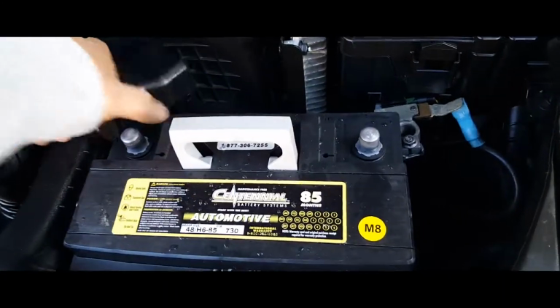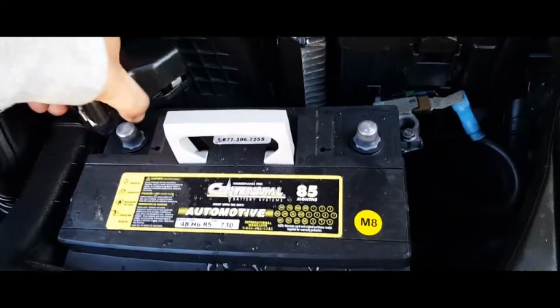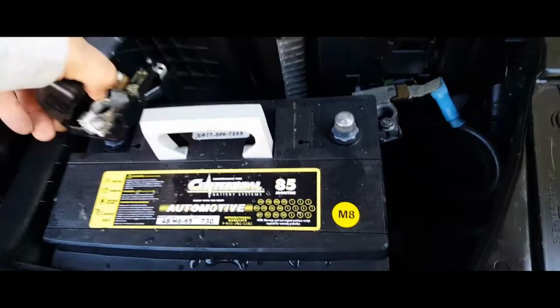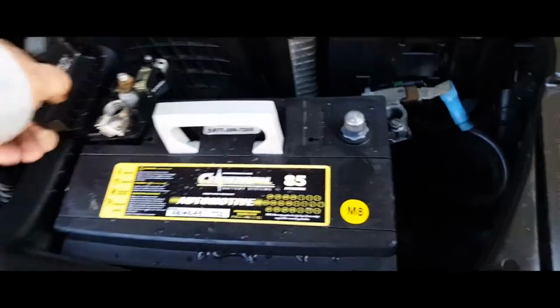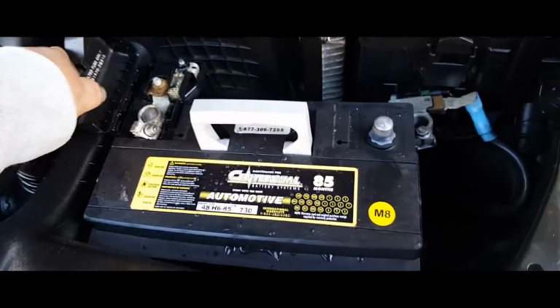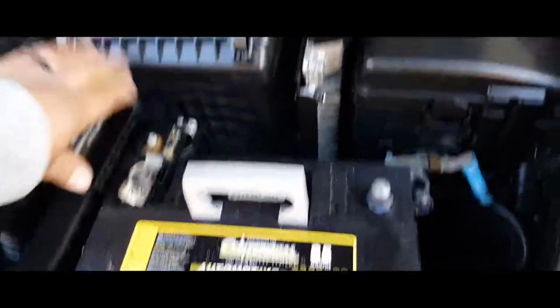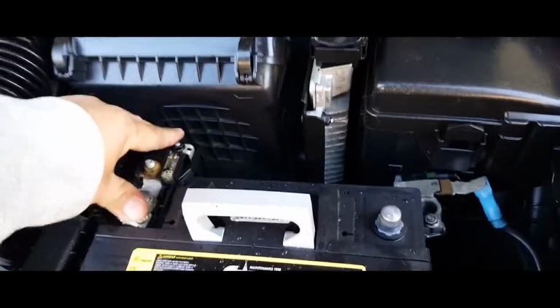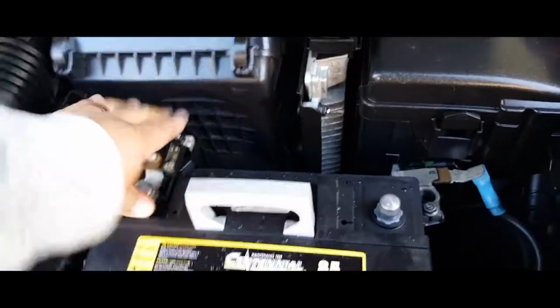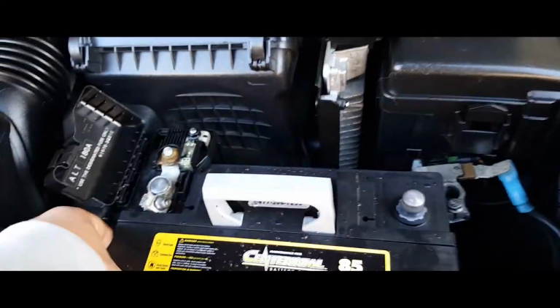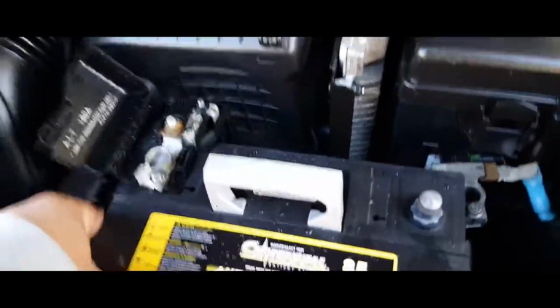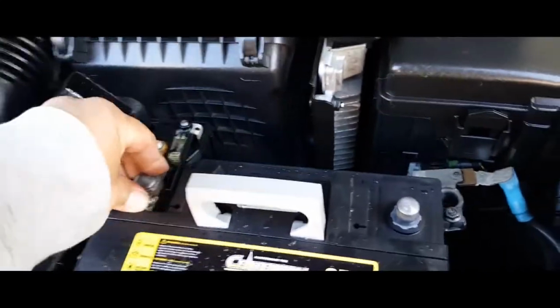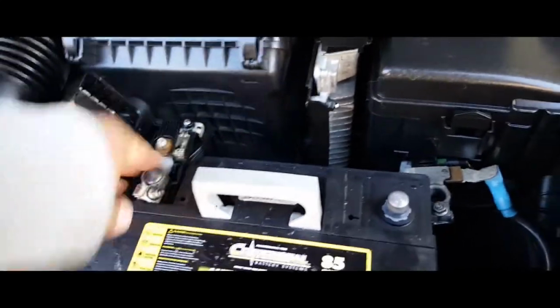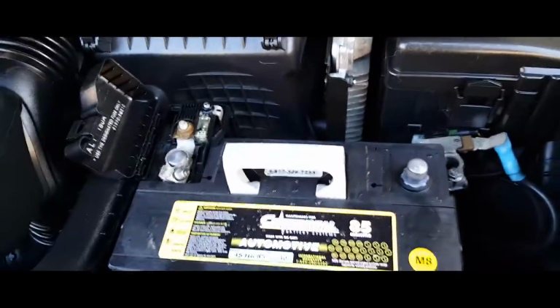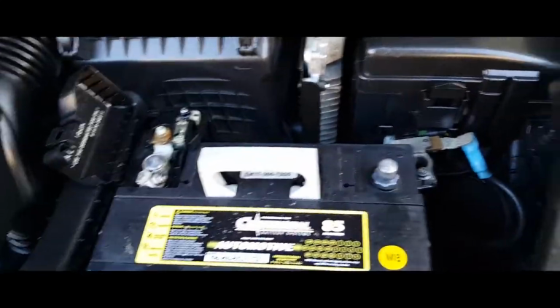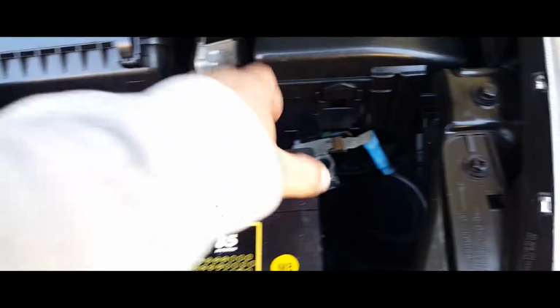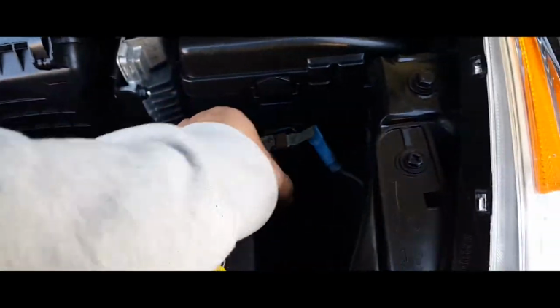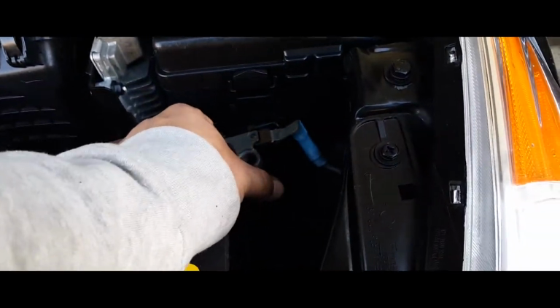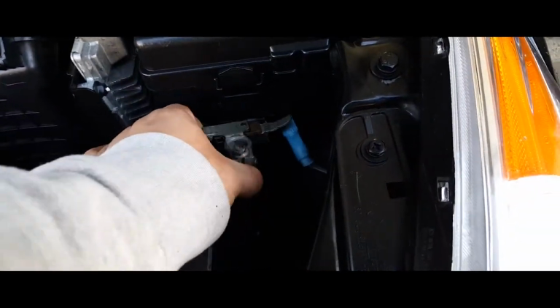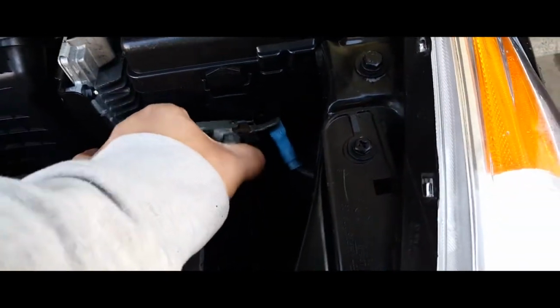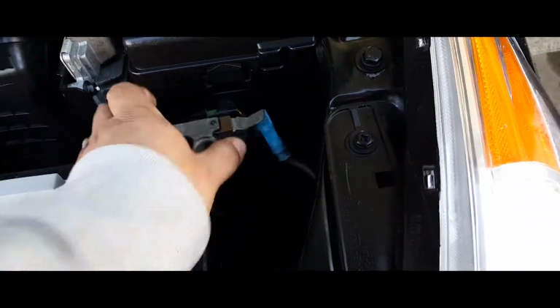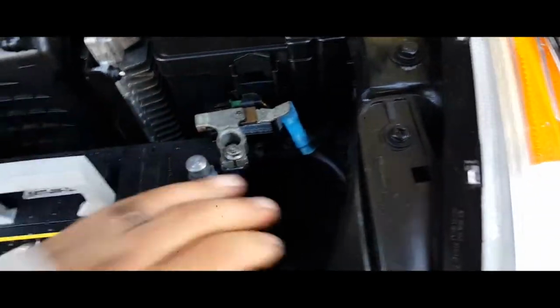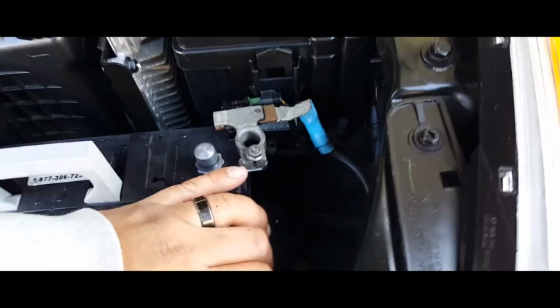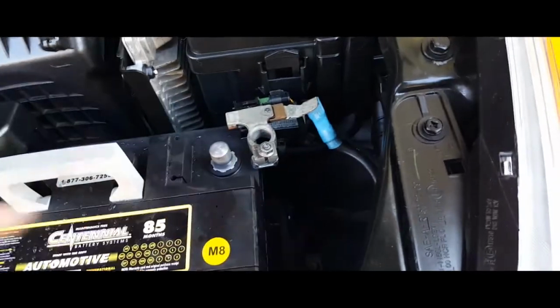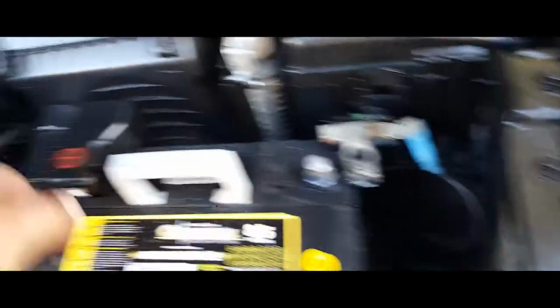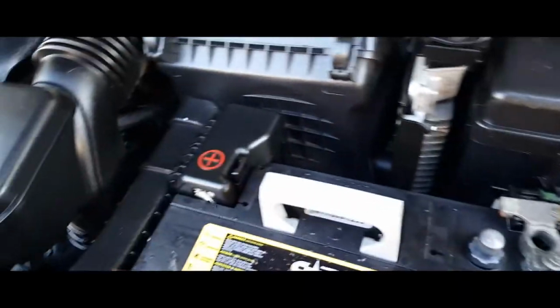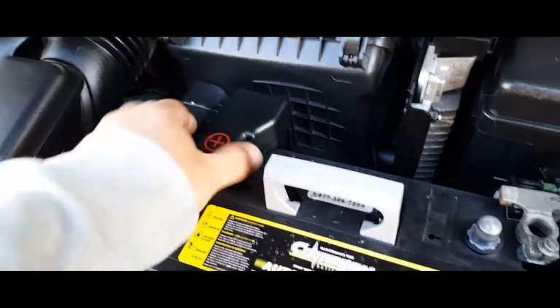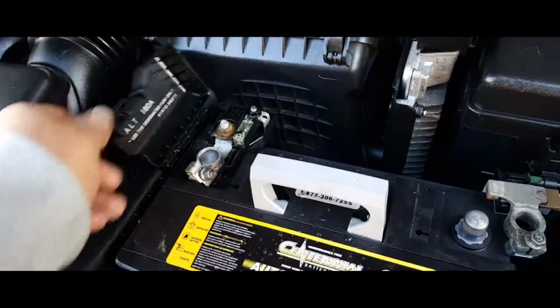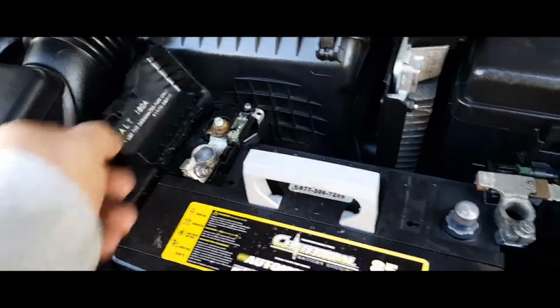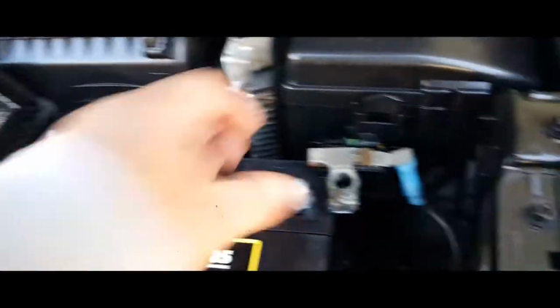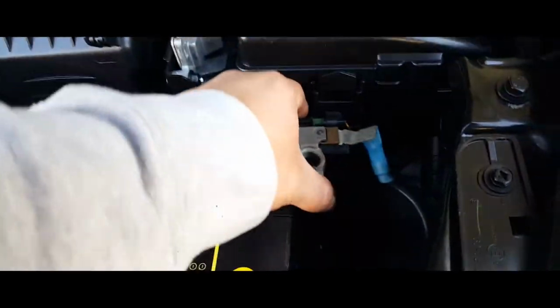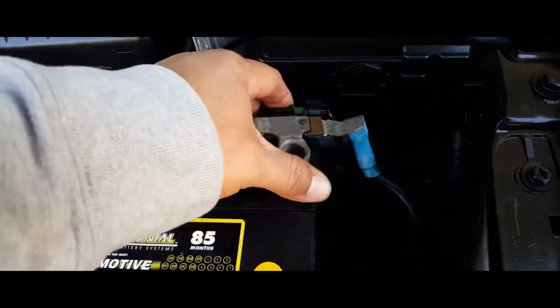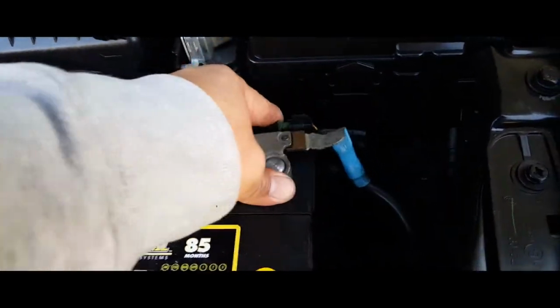First thing you're going to want to do is plug in the positive terminal, then the negative terminal.